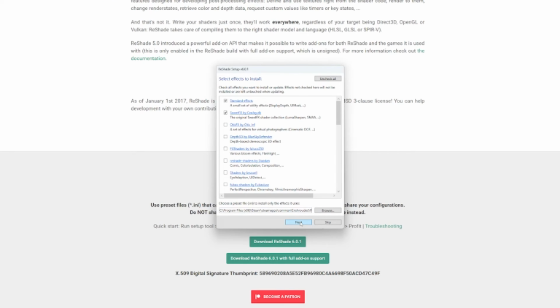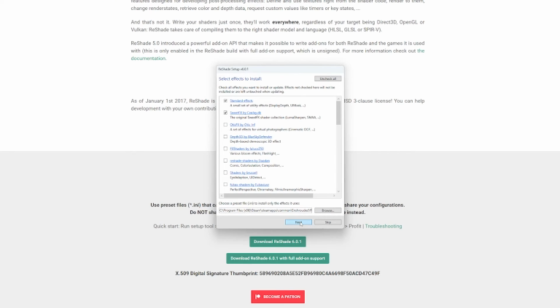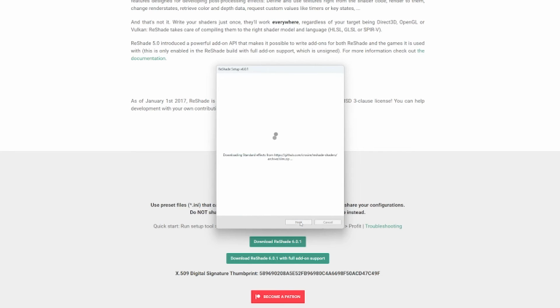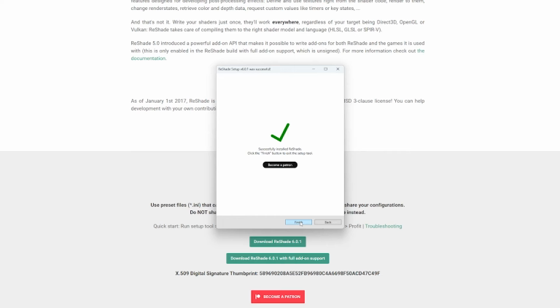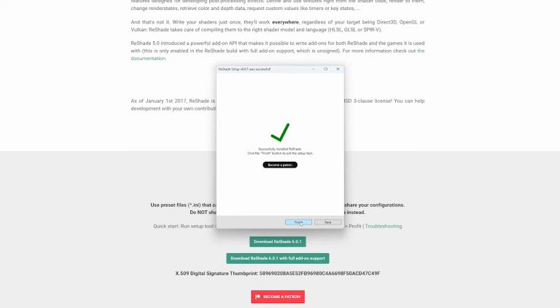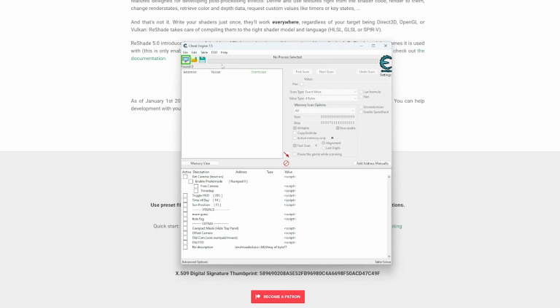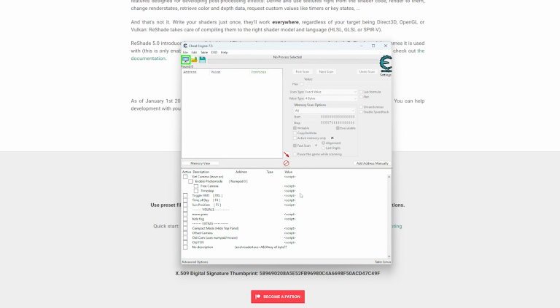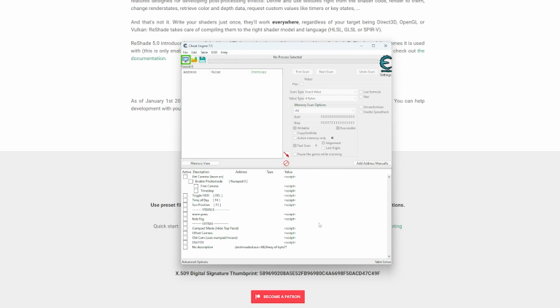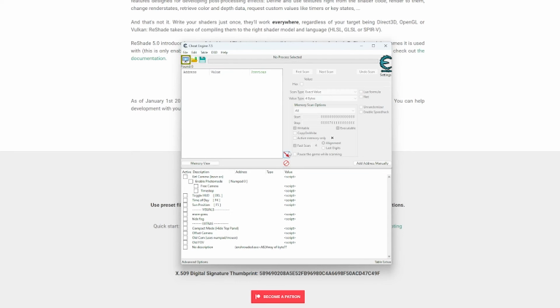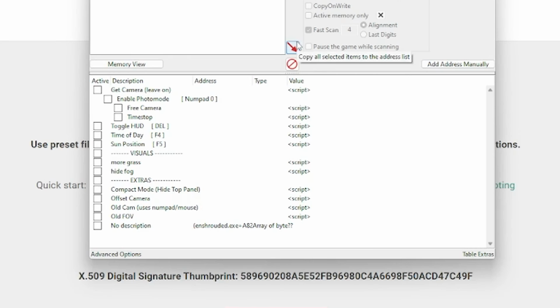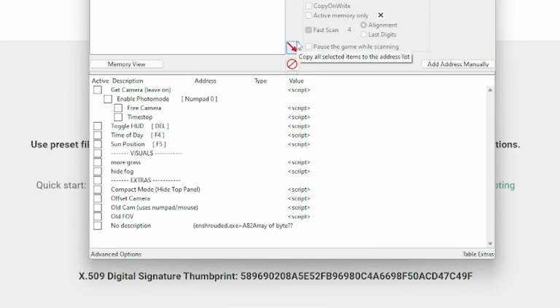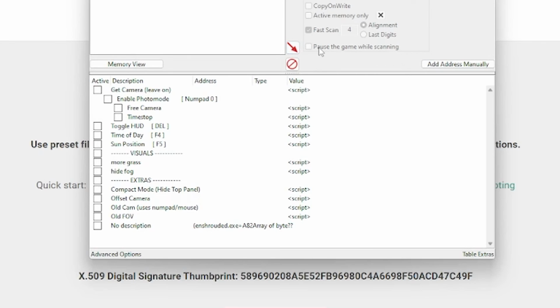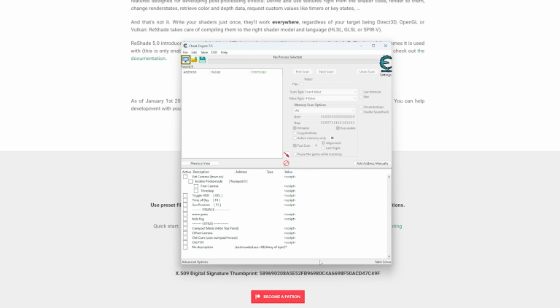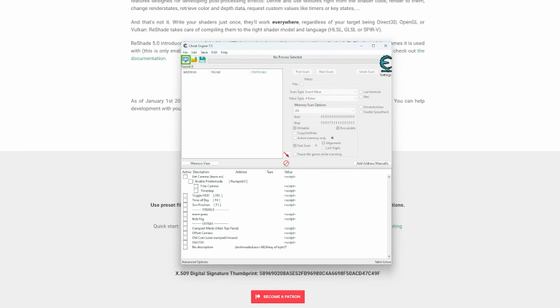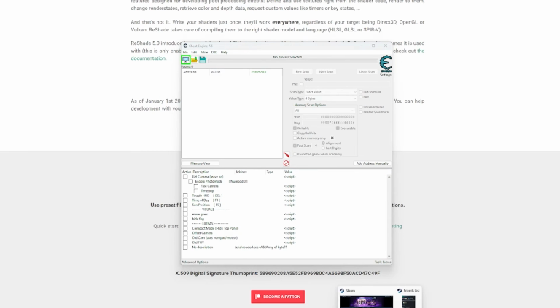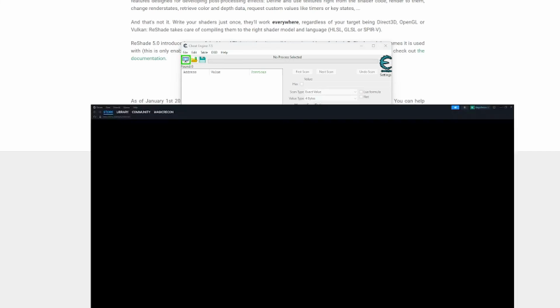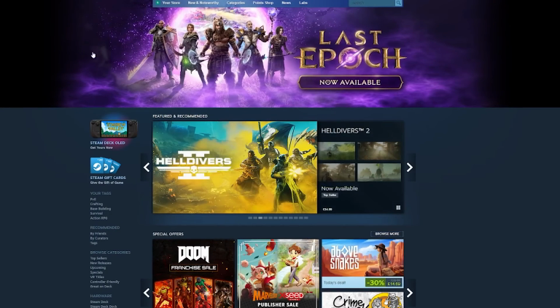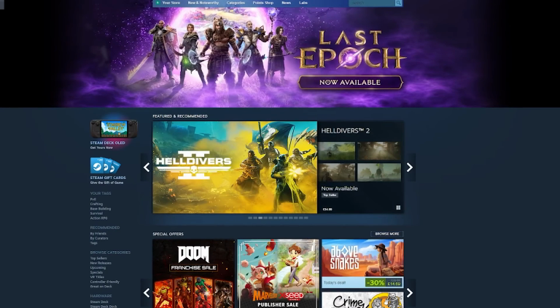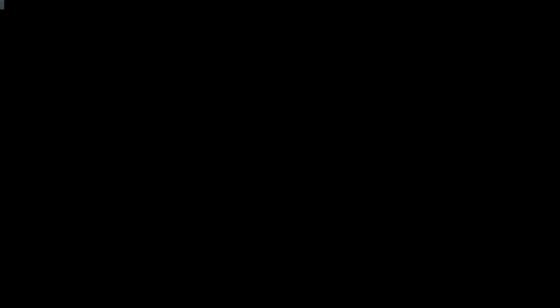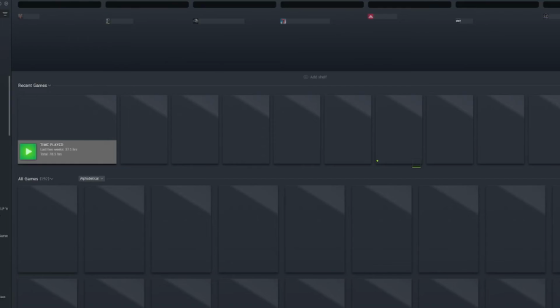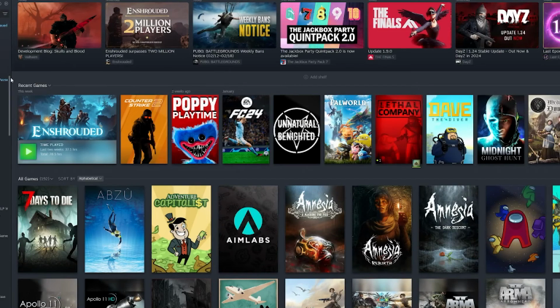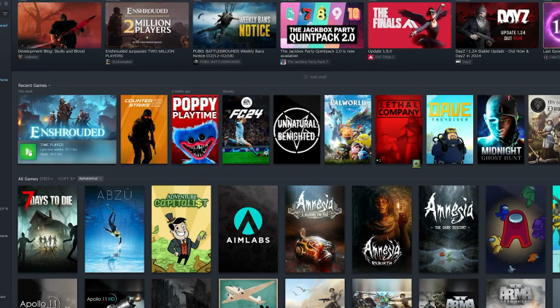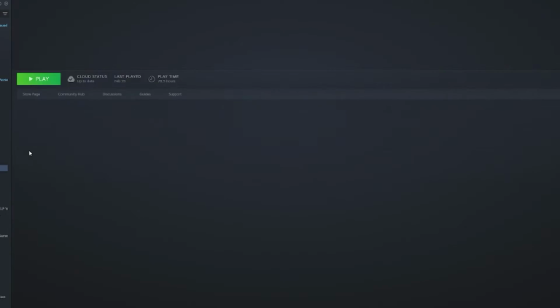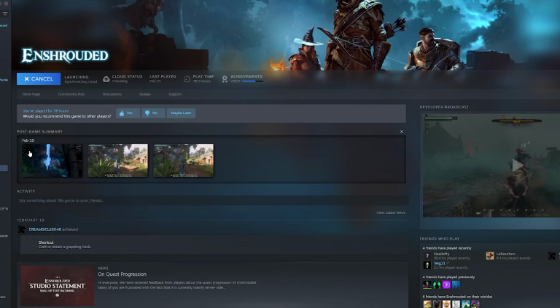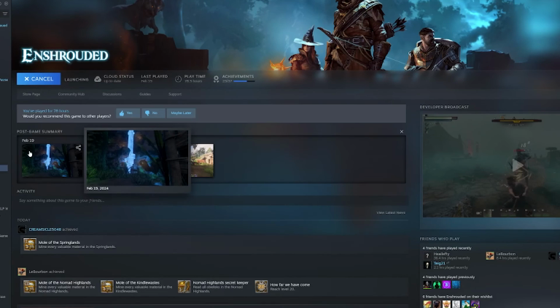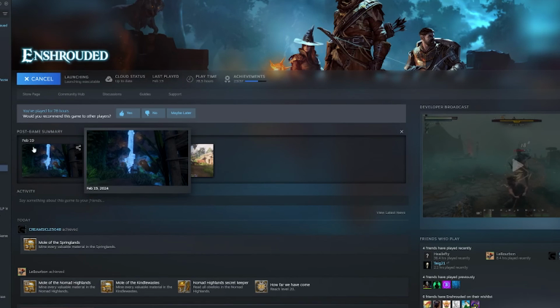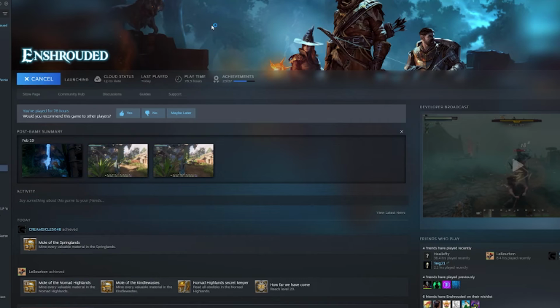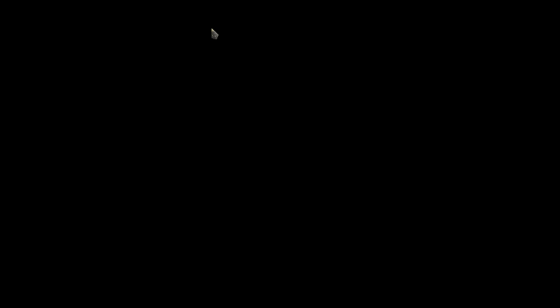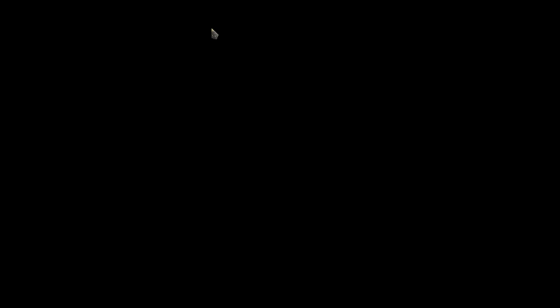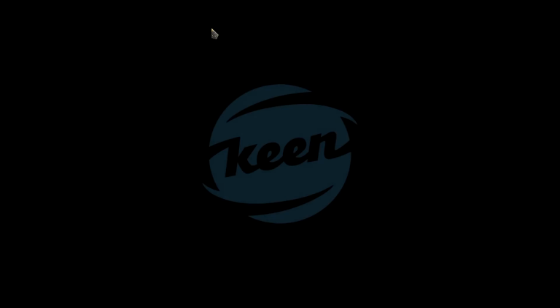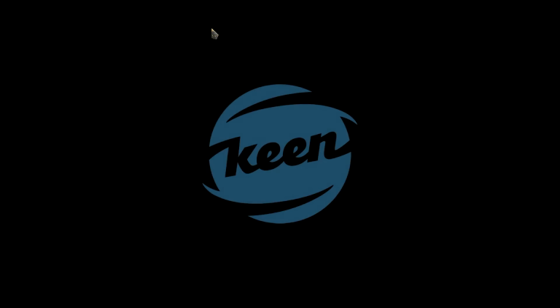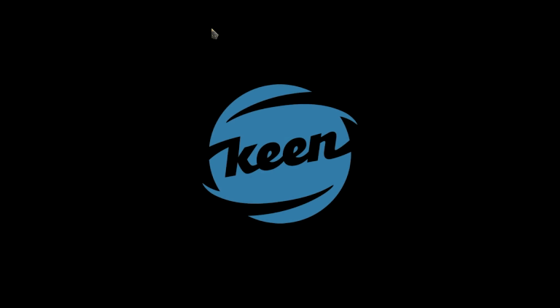Once you're done, we're ready to head back over to Cheat Engine. Since we opened this earlier, you should see these controls at the bottom. If you don't see these, make sure you run the Cheat Engine table that we downloaded. Now make sure Enshrouded is running — this is really important so that you can see it in Cheat Engine.